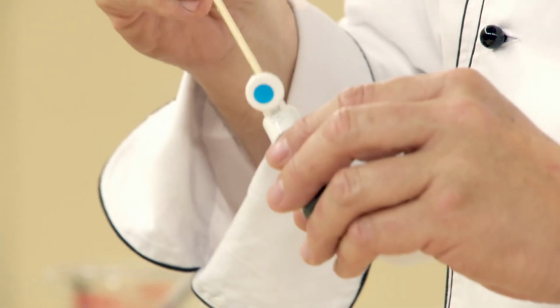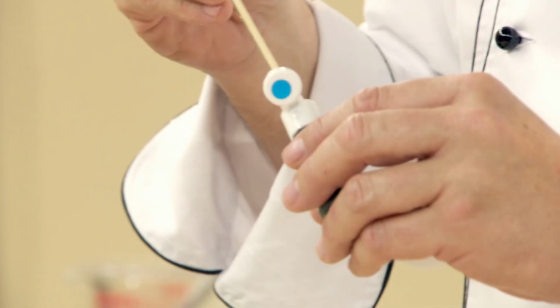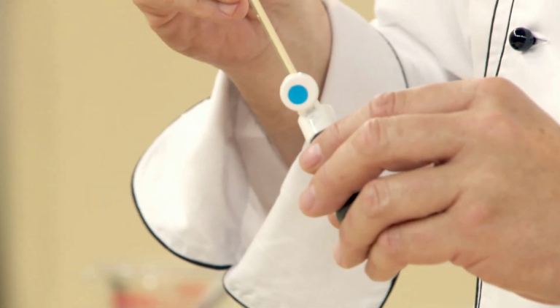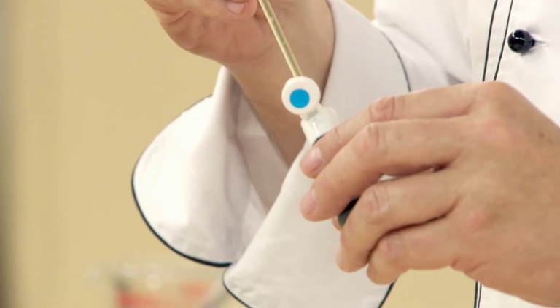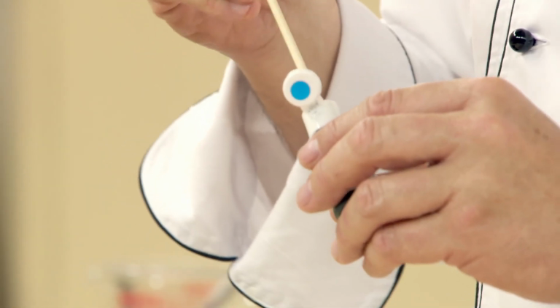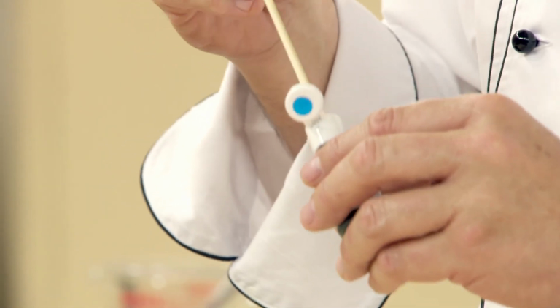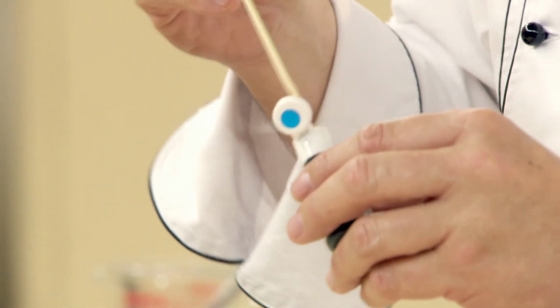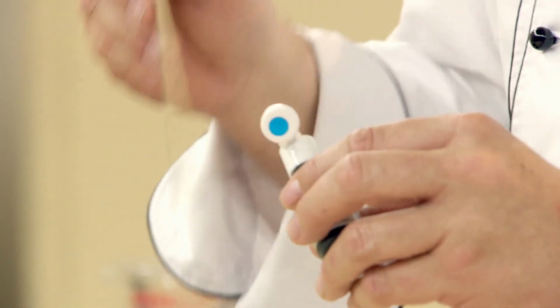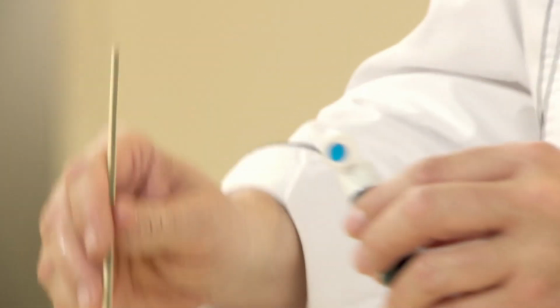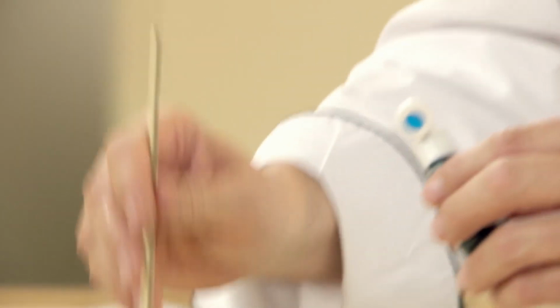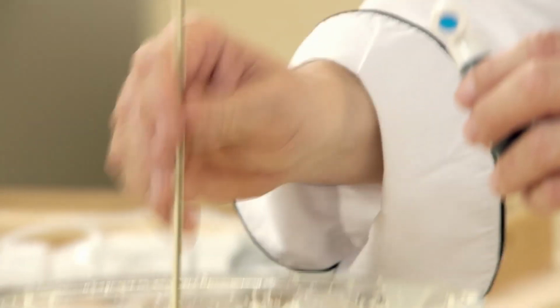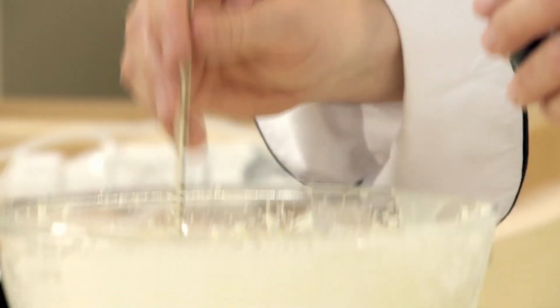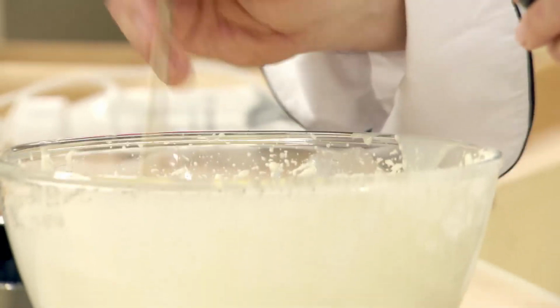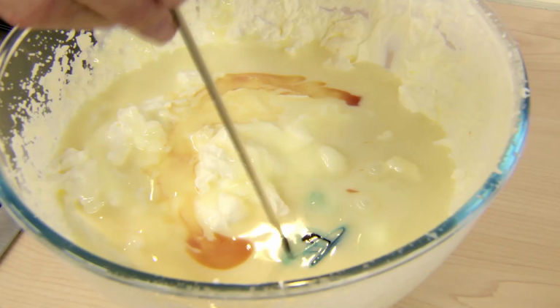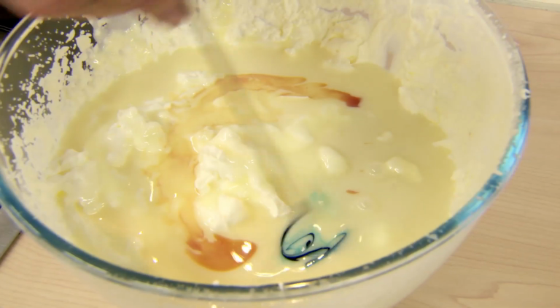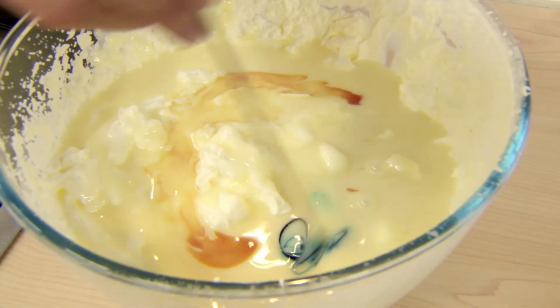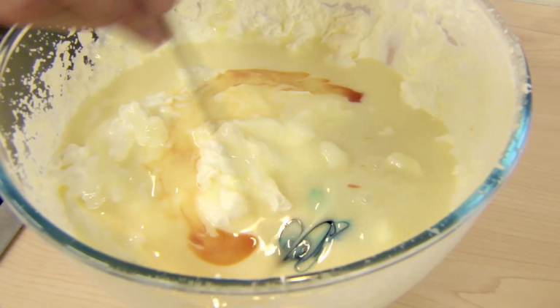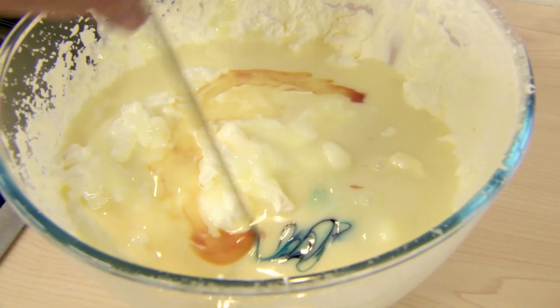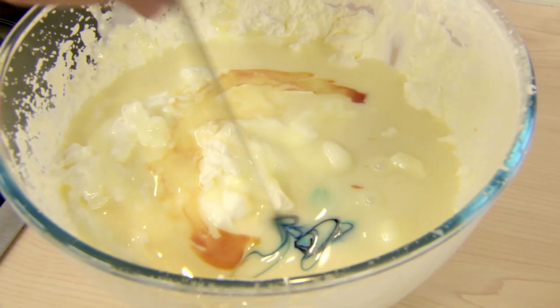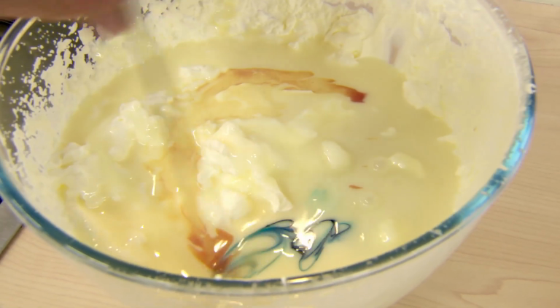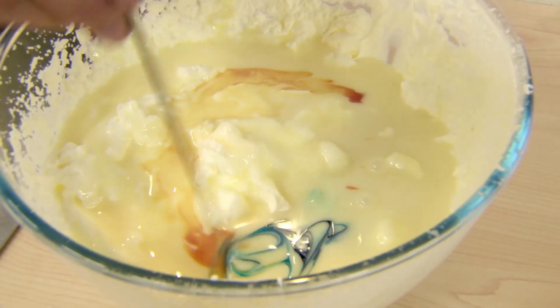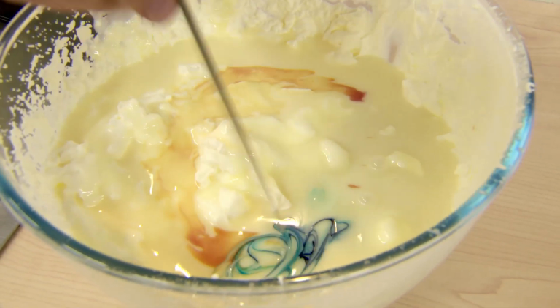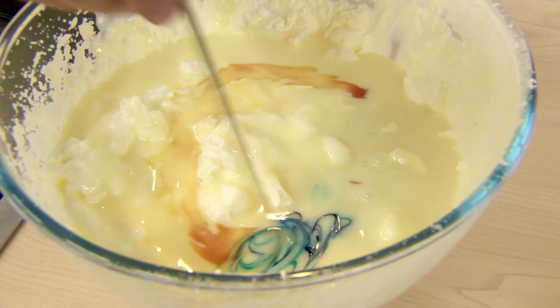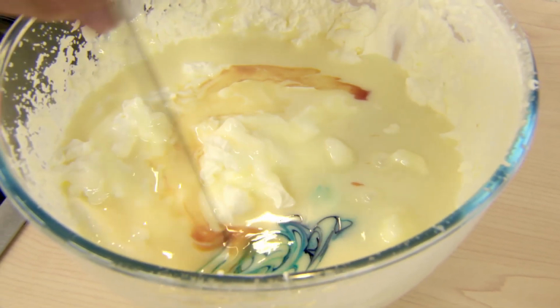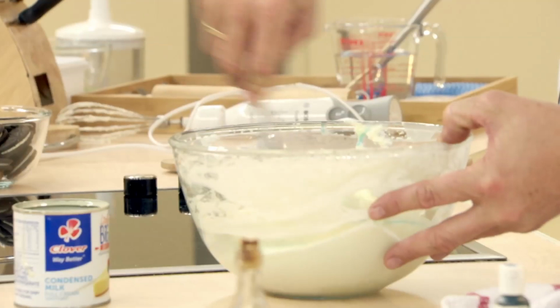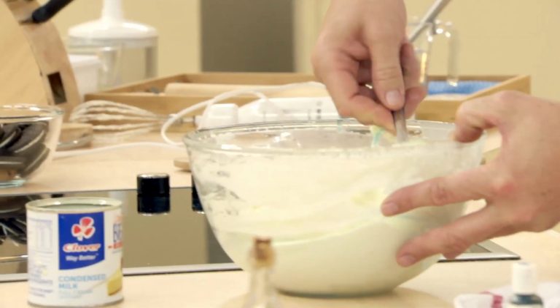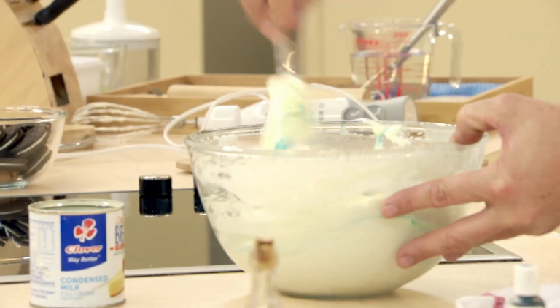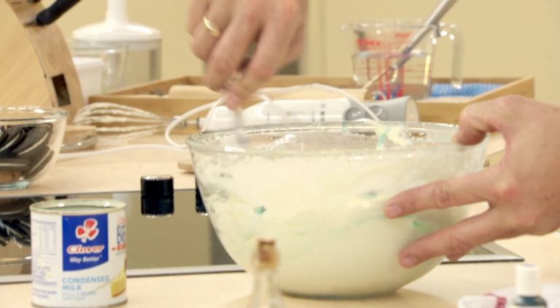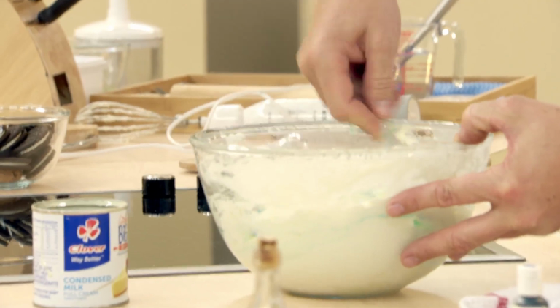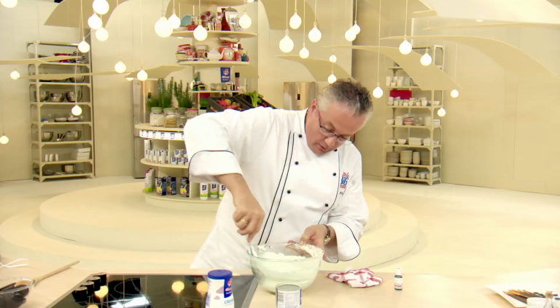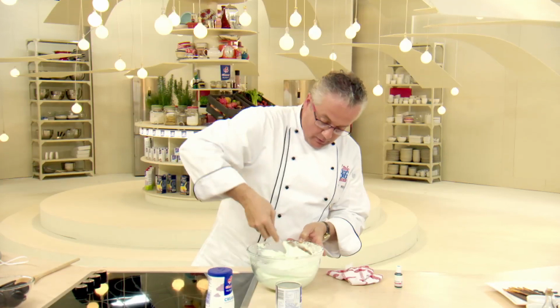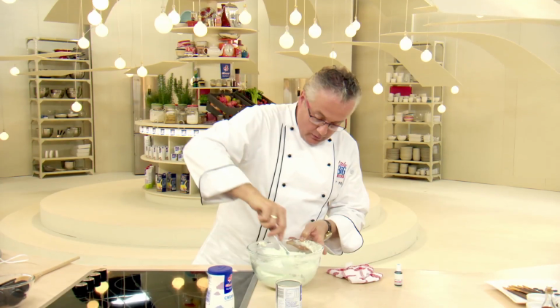We're going to need a little bit of food colouring. You just don't want it to have too much. Now we just fold it quite easily under.